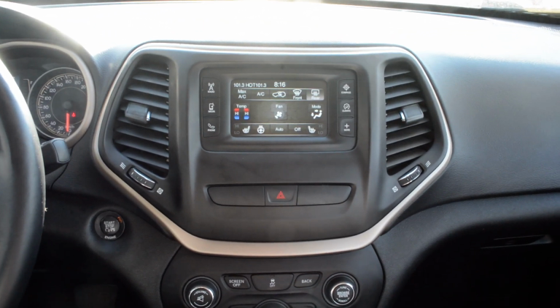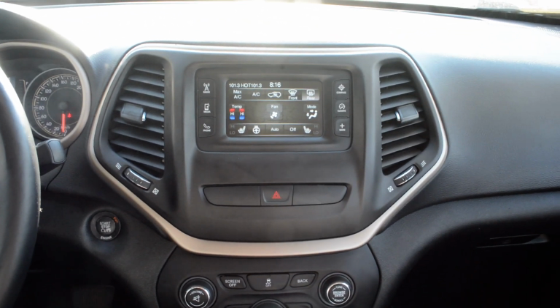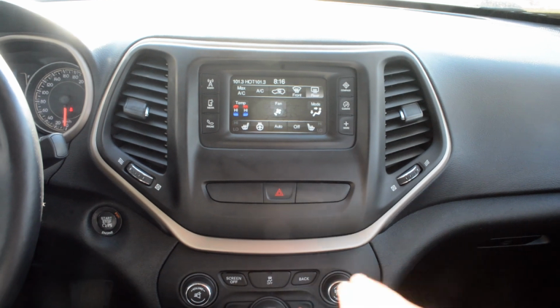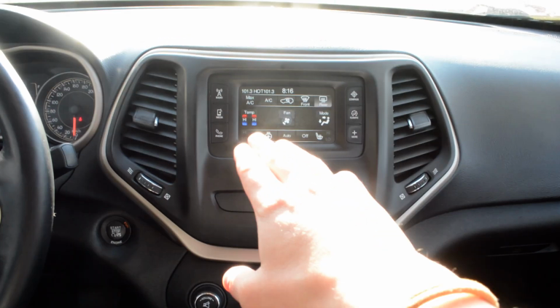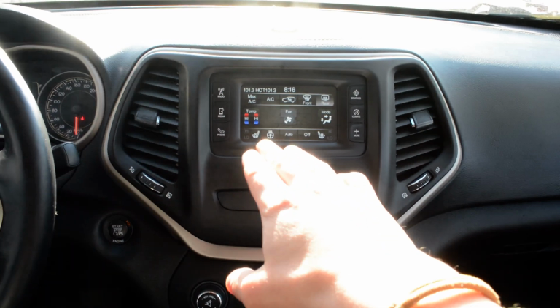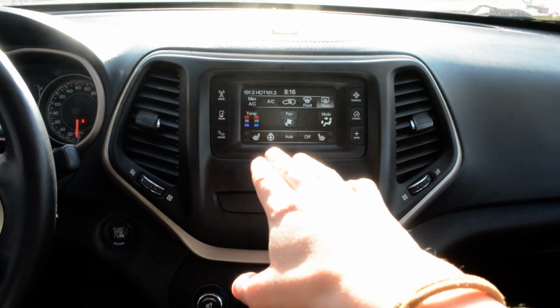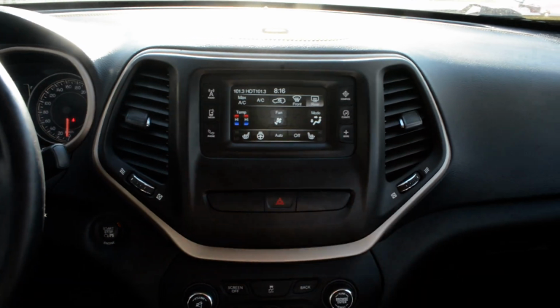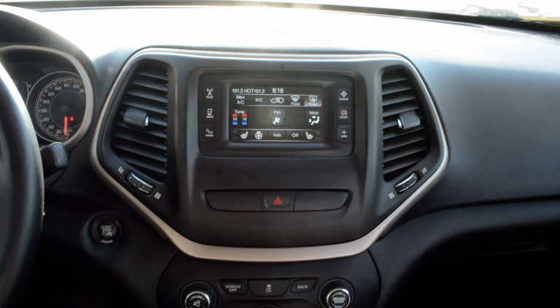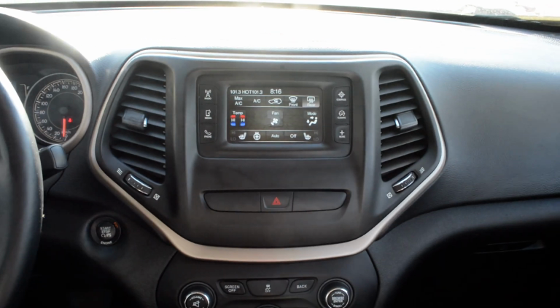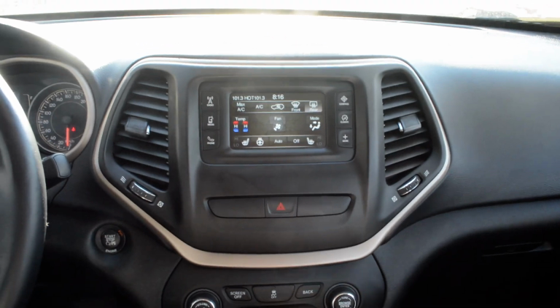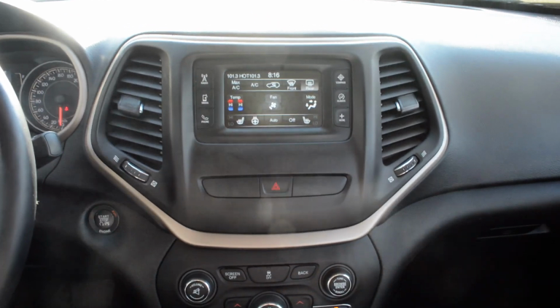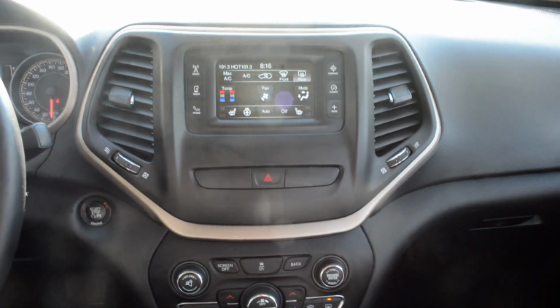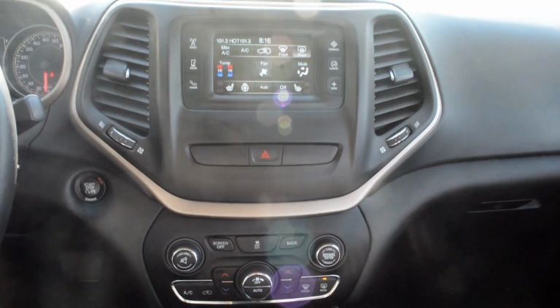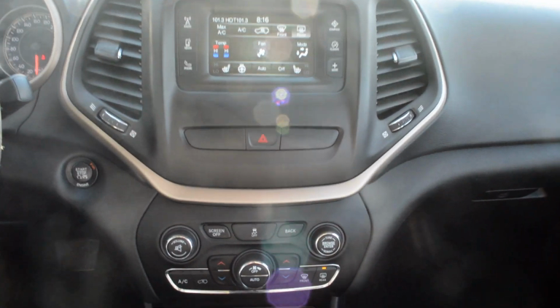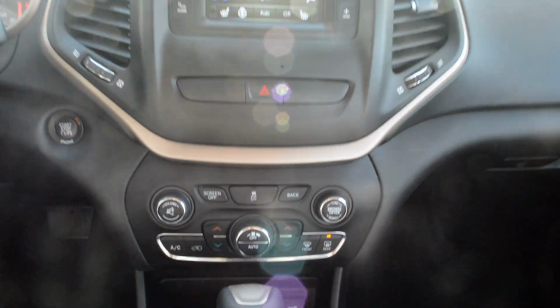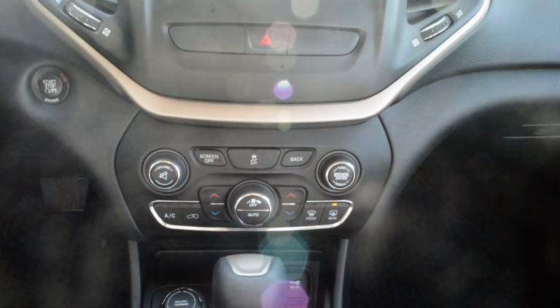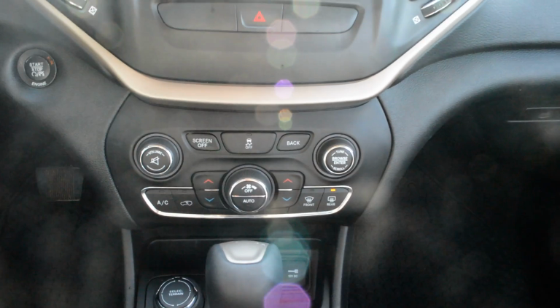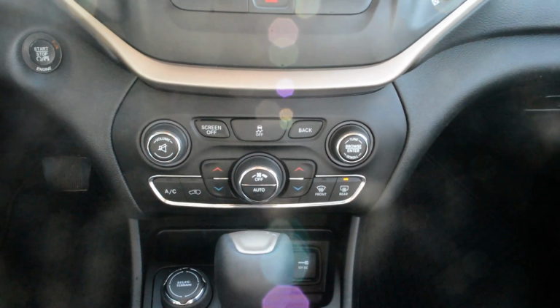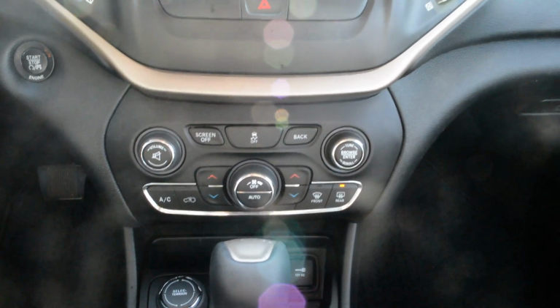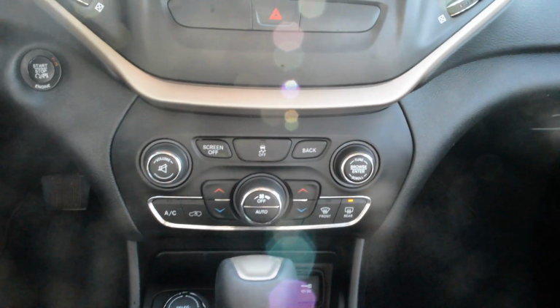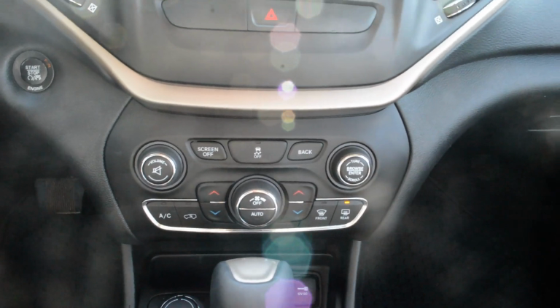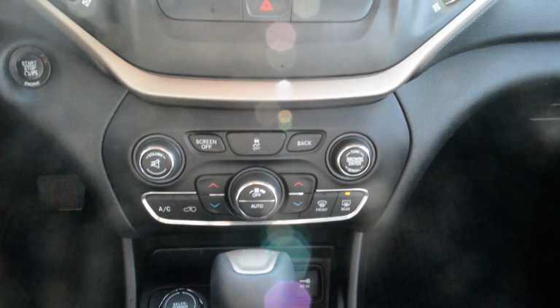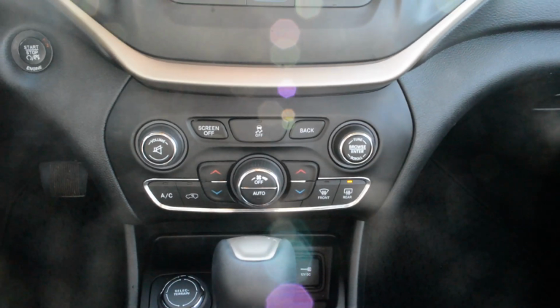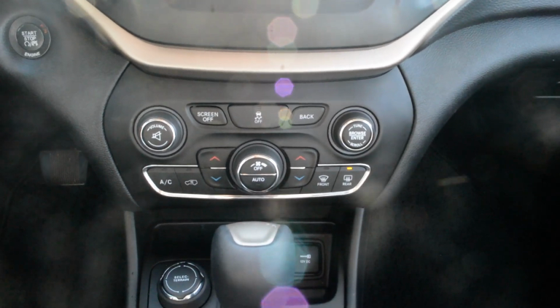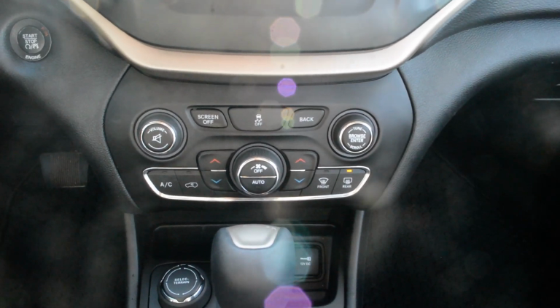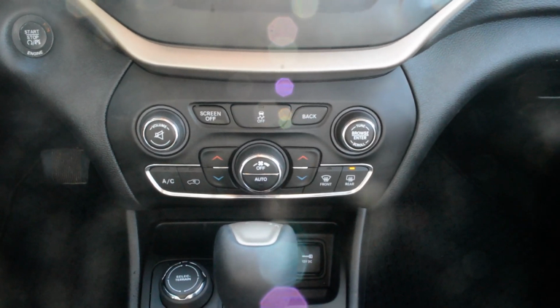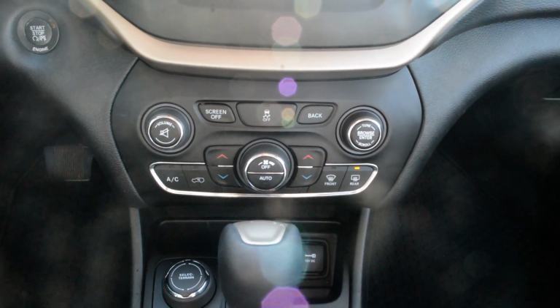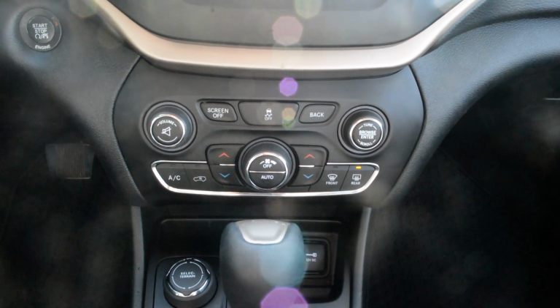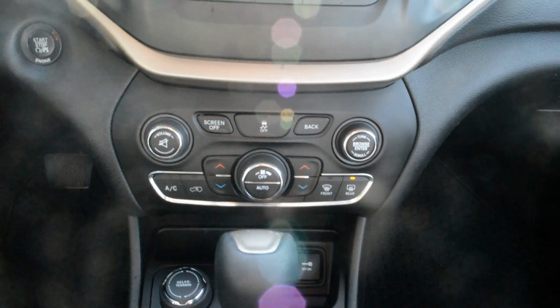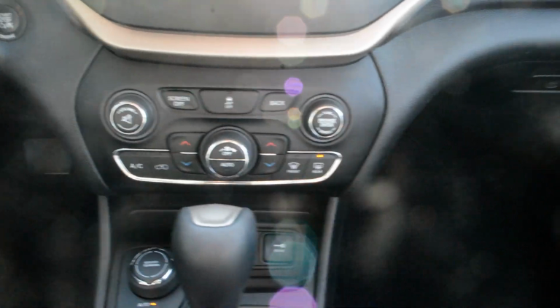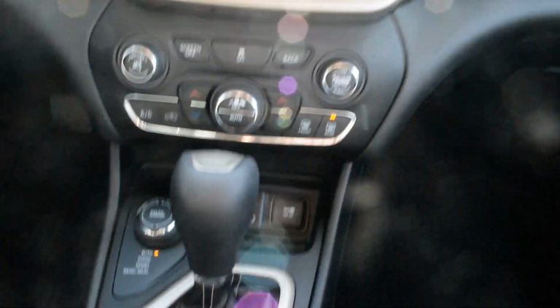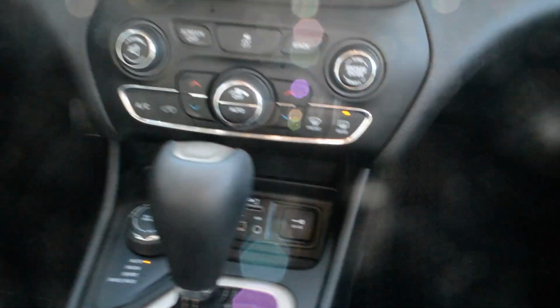You do have your heated front seats as well as your heated steering wheel, so a lot of great features packed in there. Just below that you also have access to your basic audio media controls and climate controls as well.